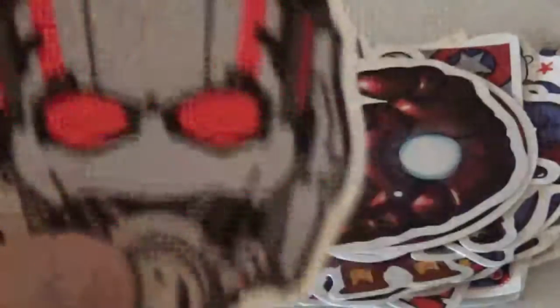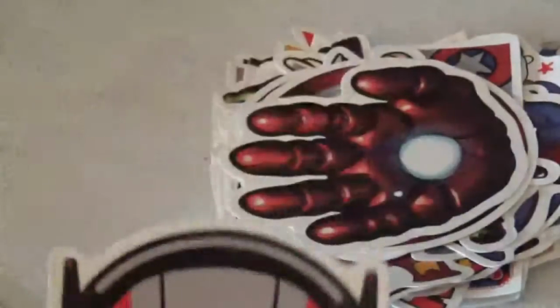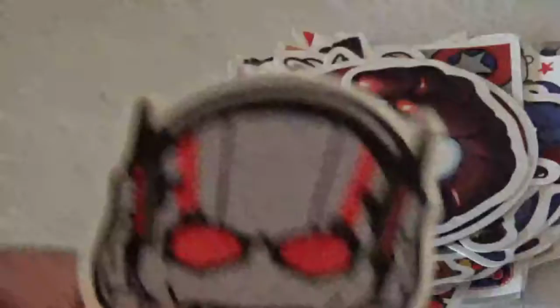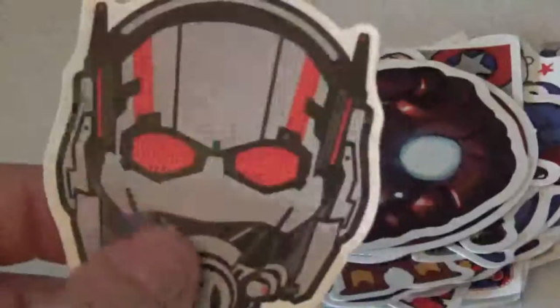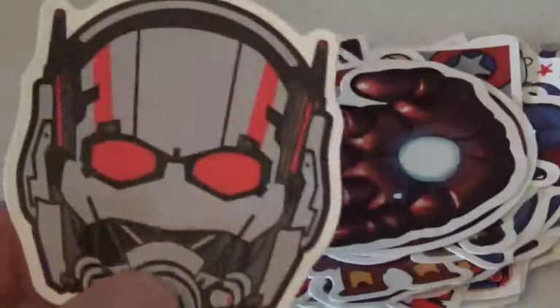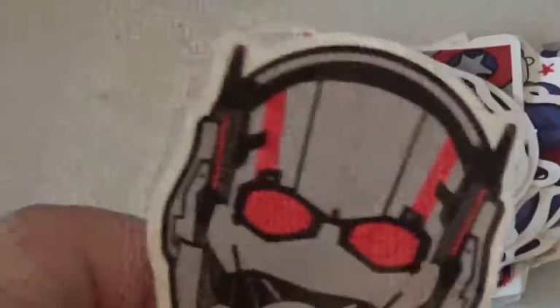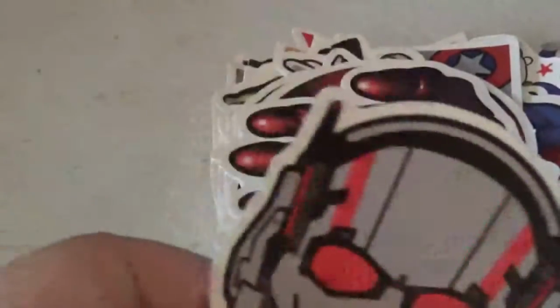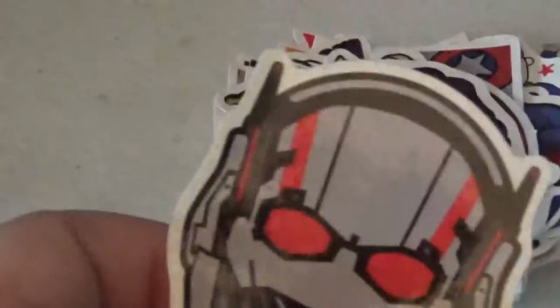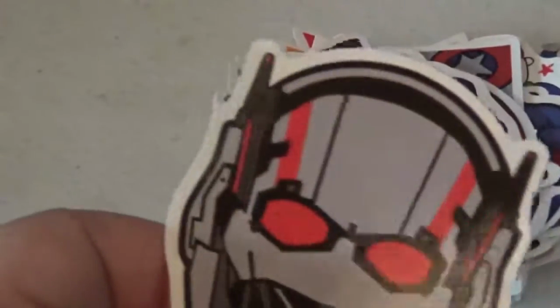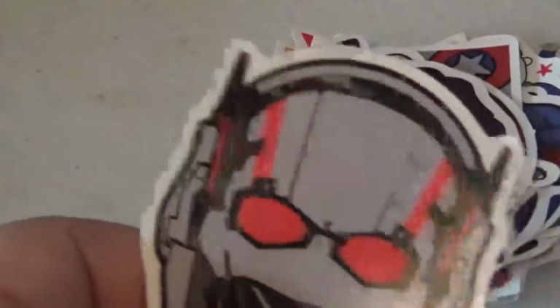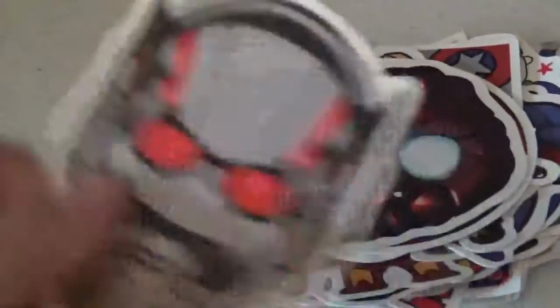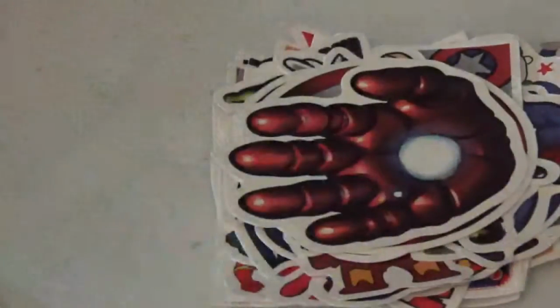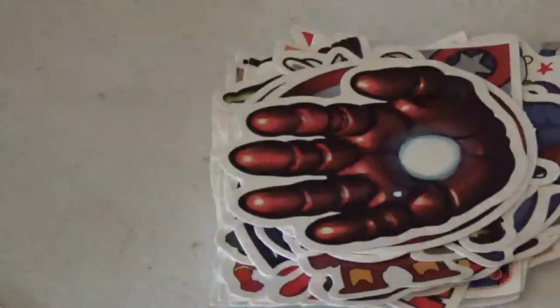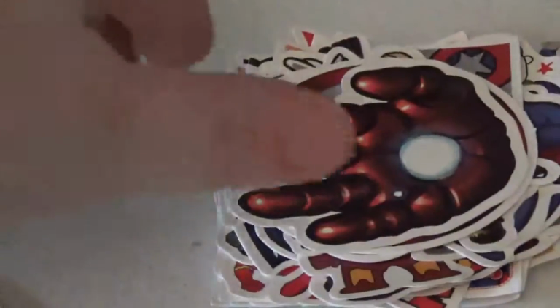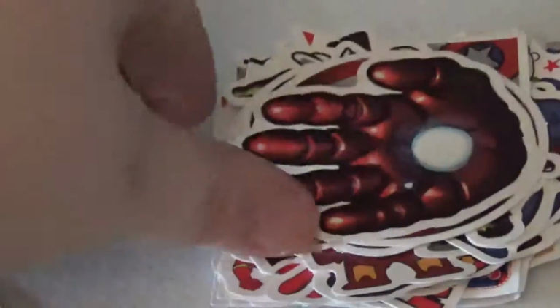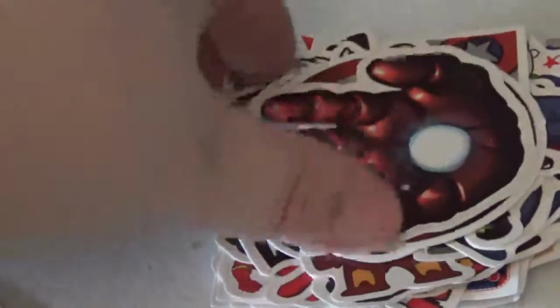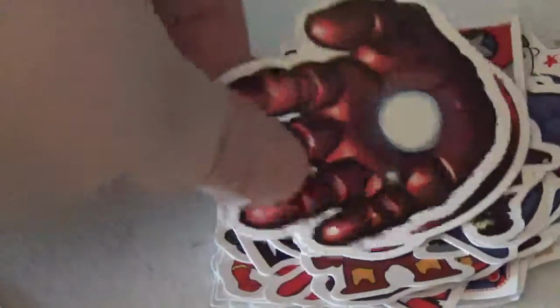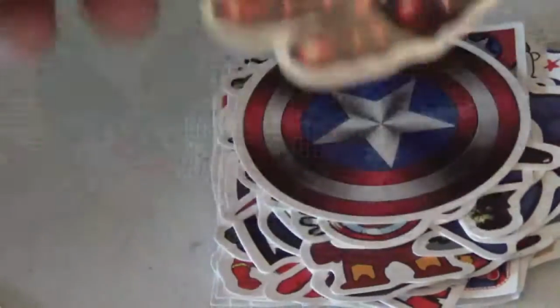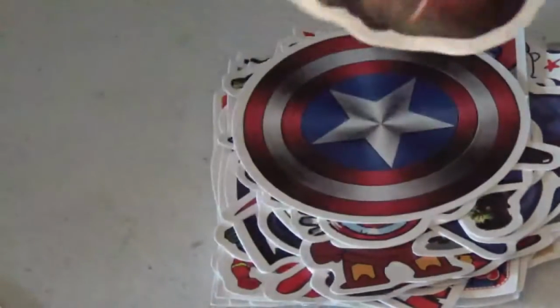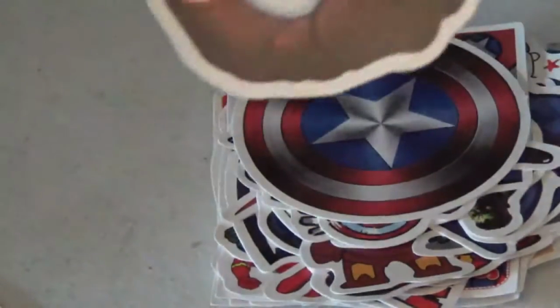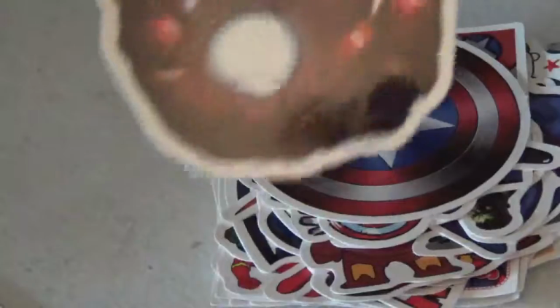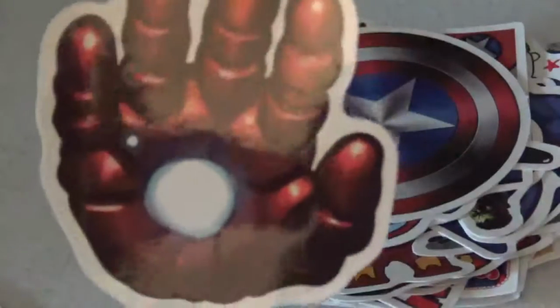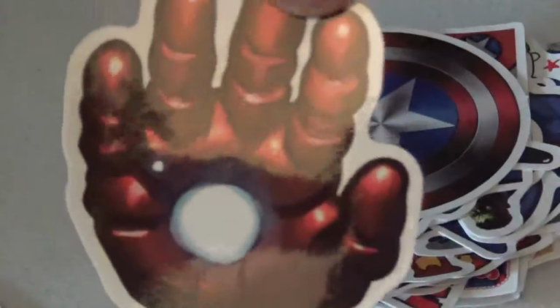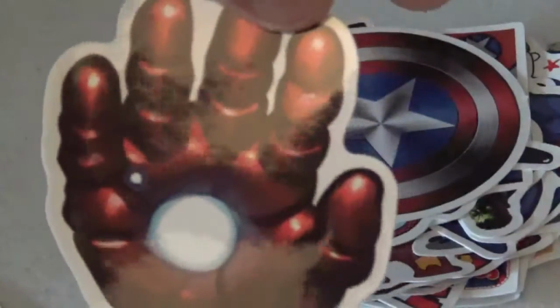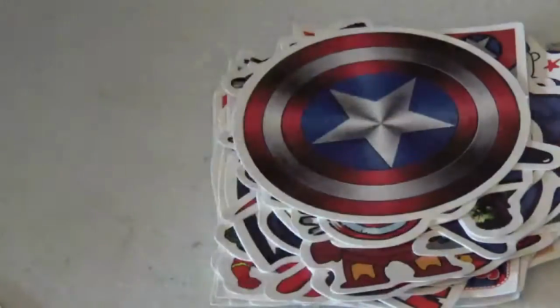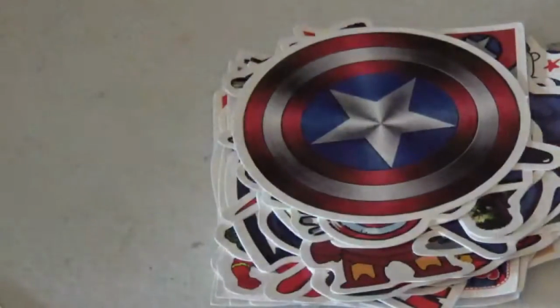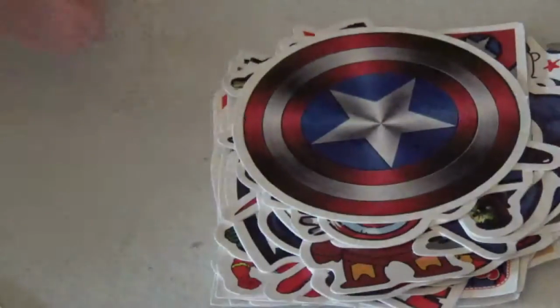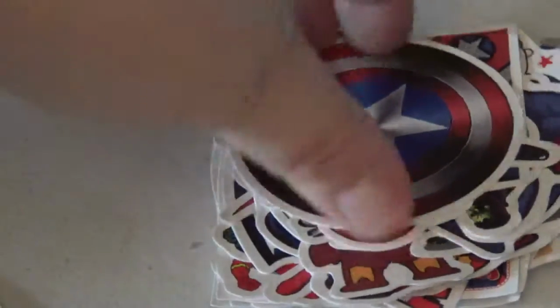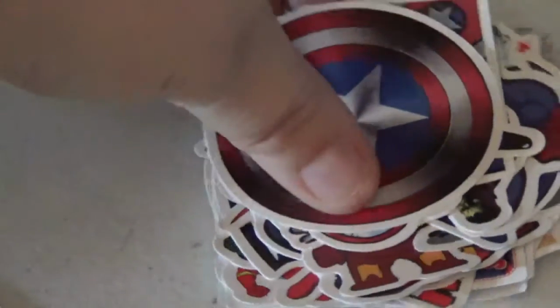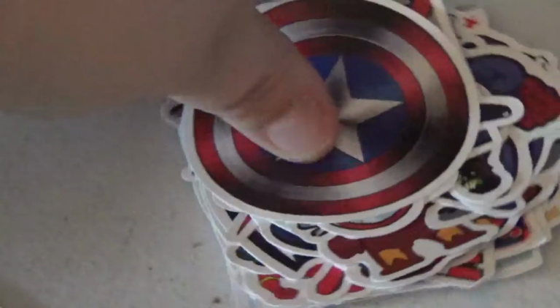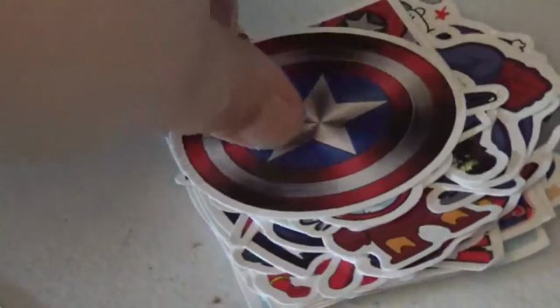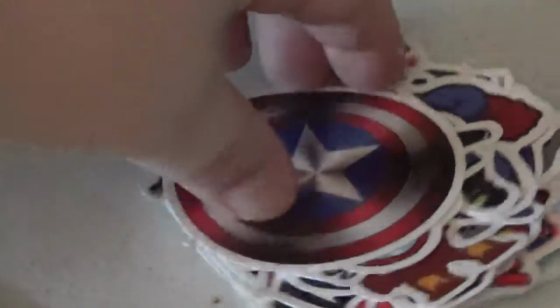Spider-Man. Deadpool. I'm guessing this is Ant-Man. Here's another Iron Man hand. Captain America's shield.